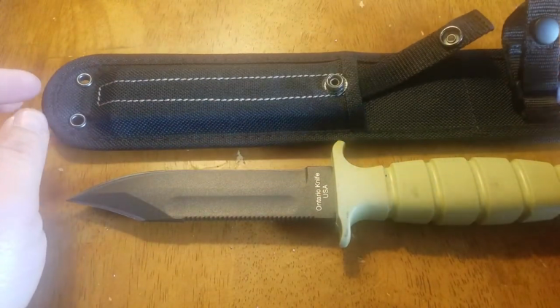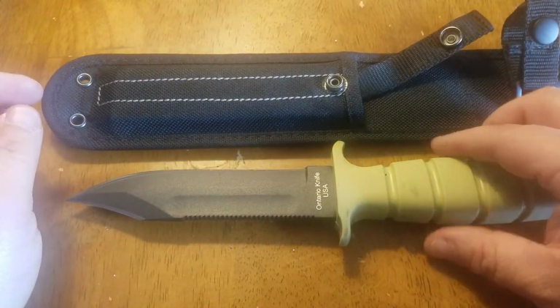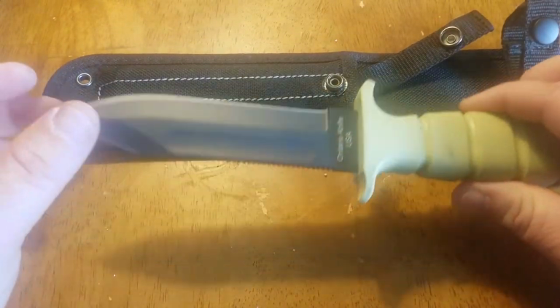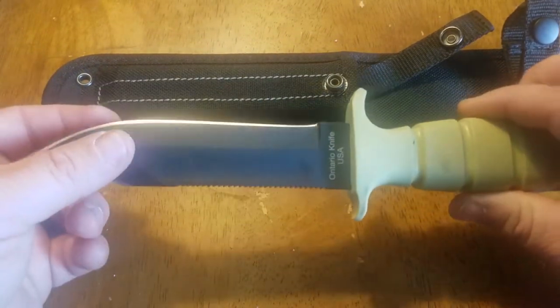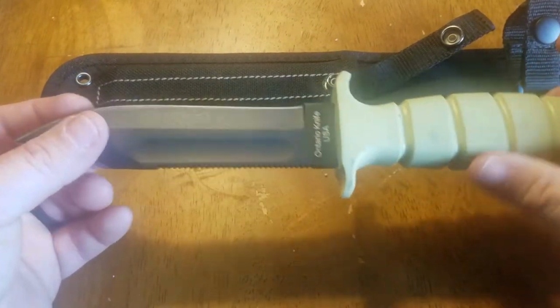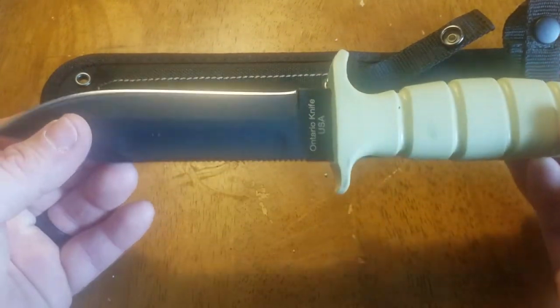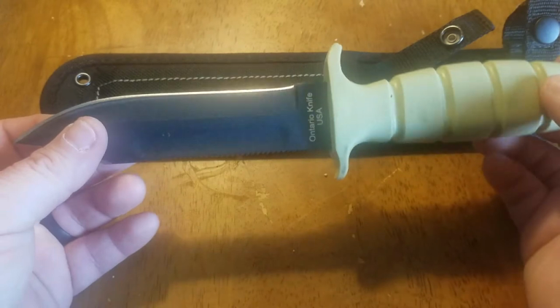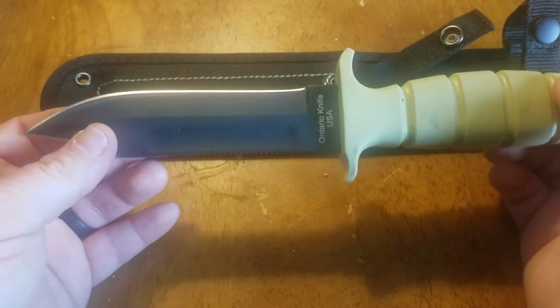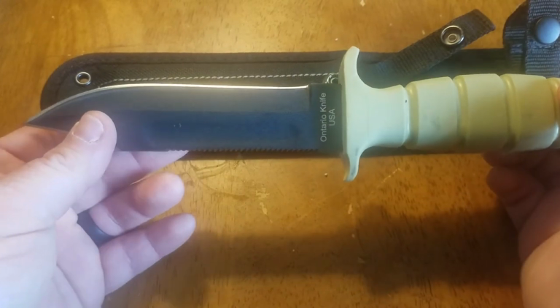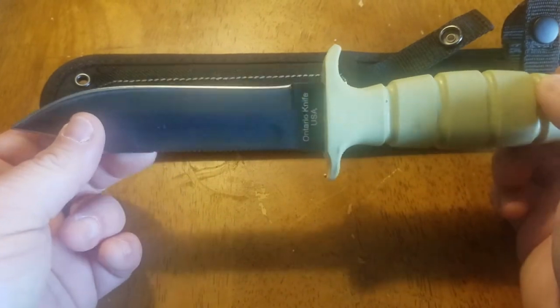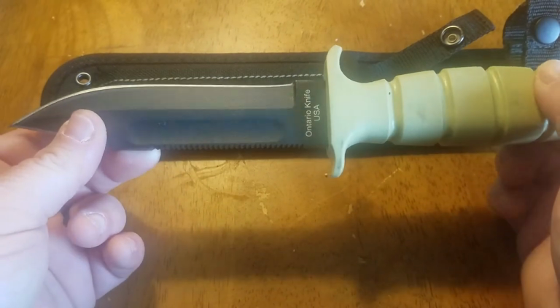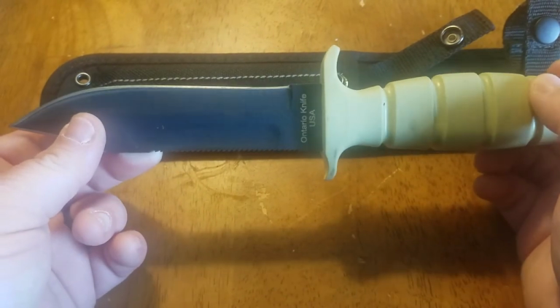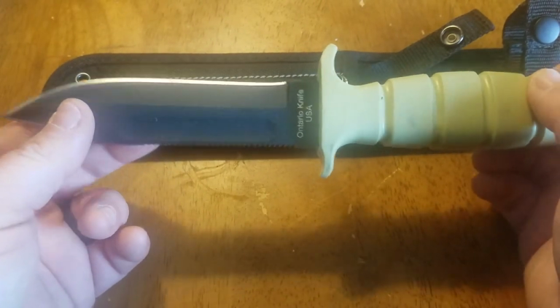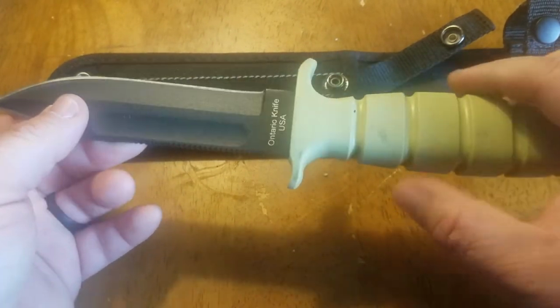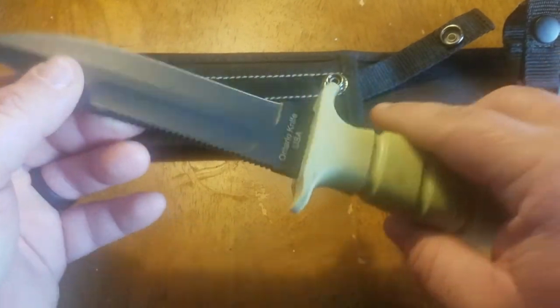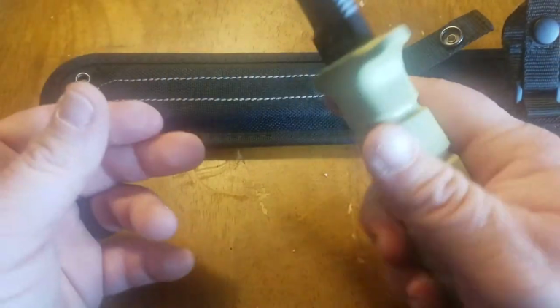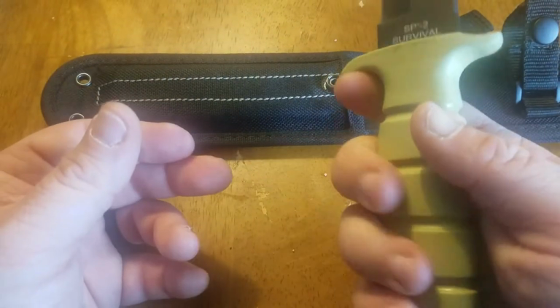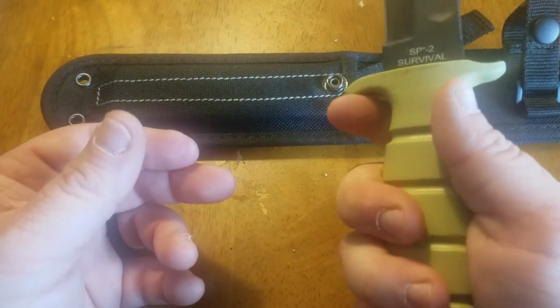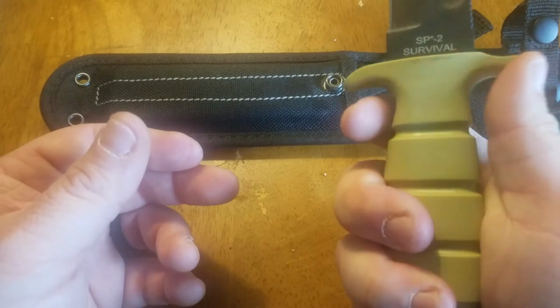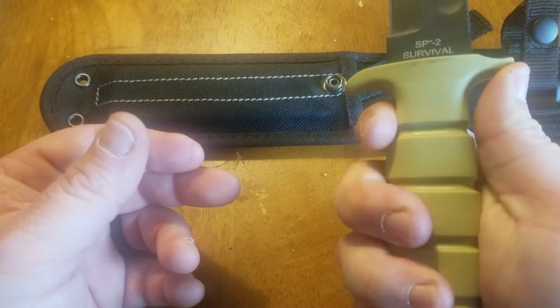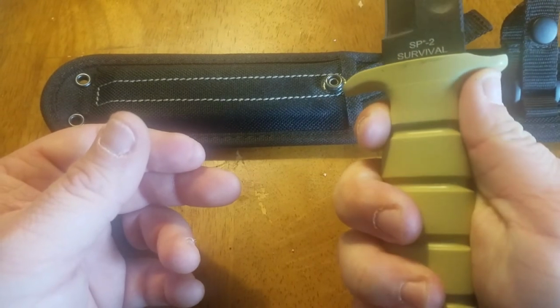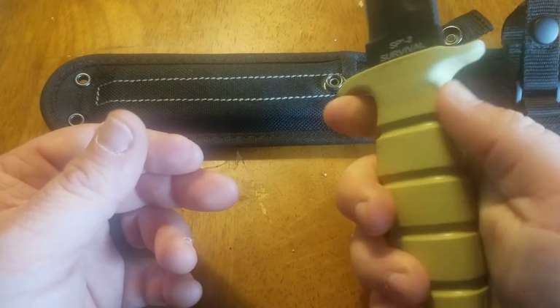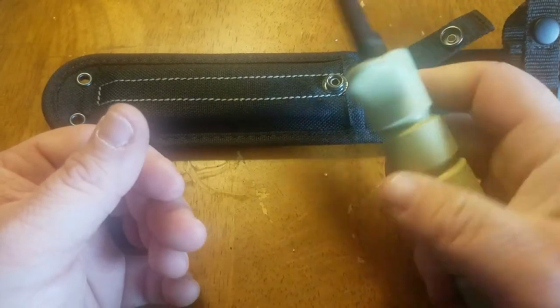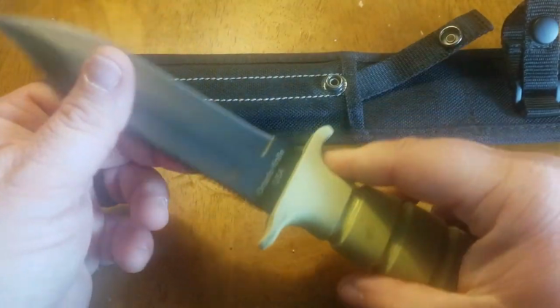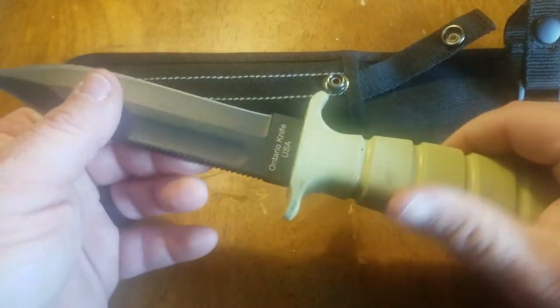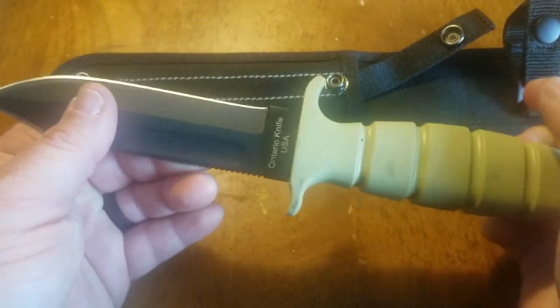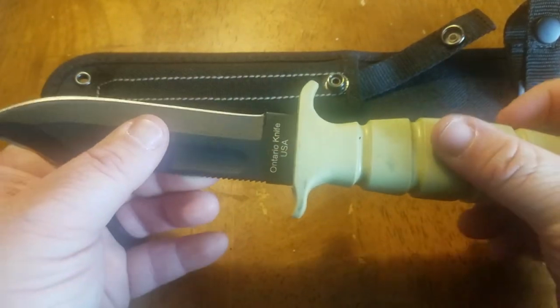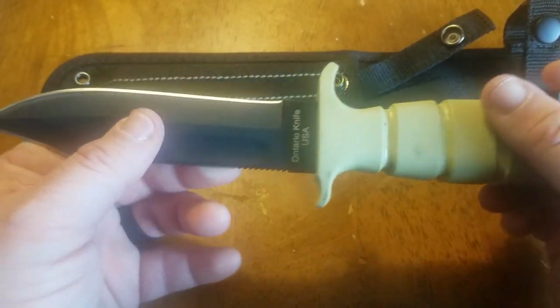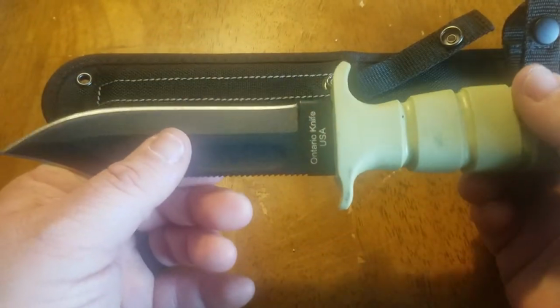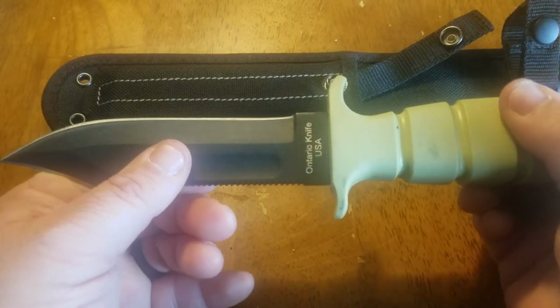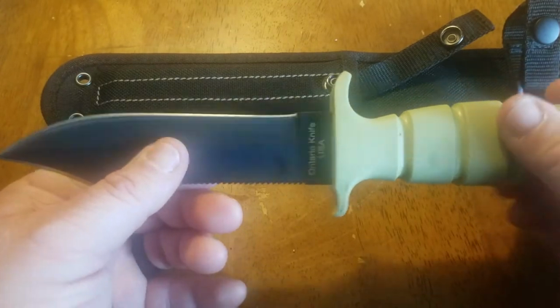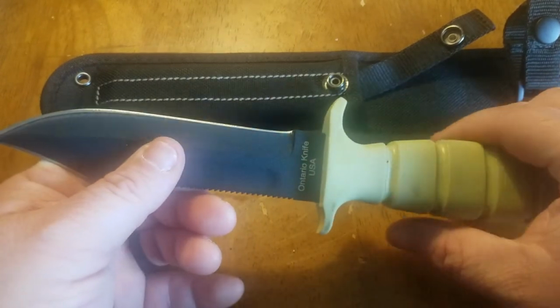This is the sheath I got — I think I paid $29 for this knife. You get such a great knife for the money that they do kind of skimp on the sheath a little bit.